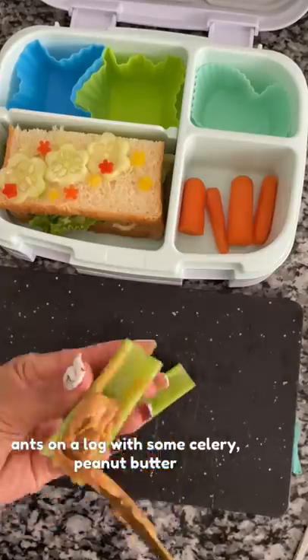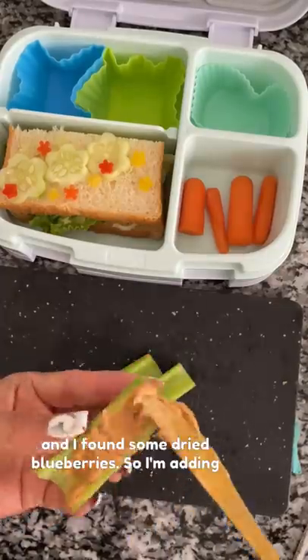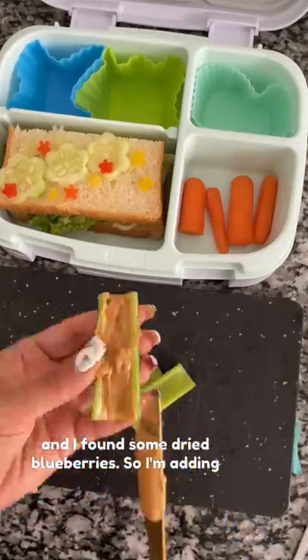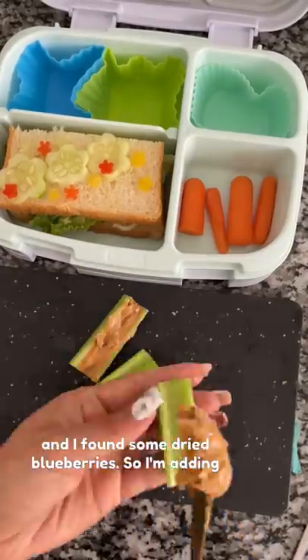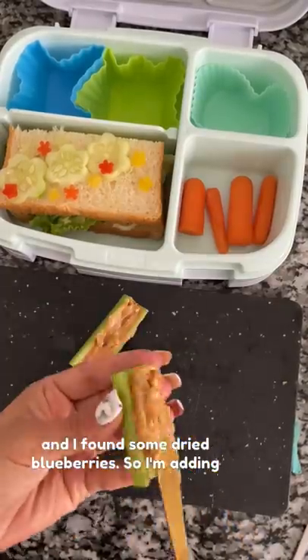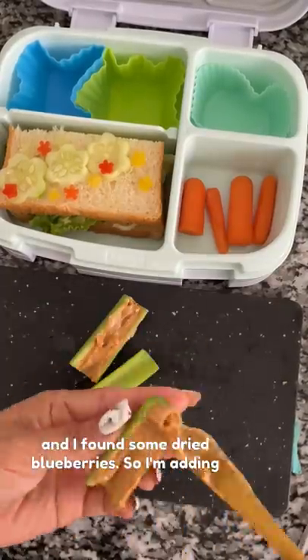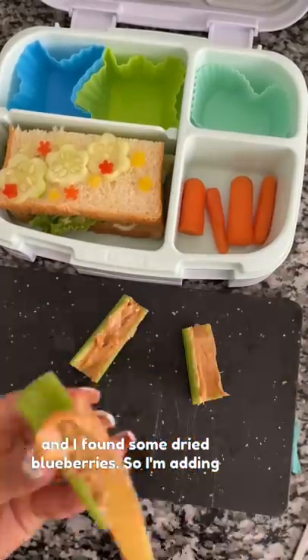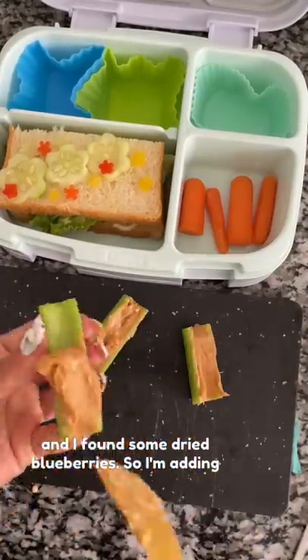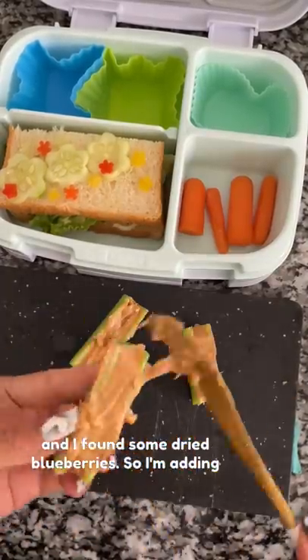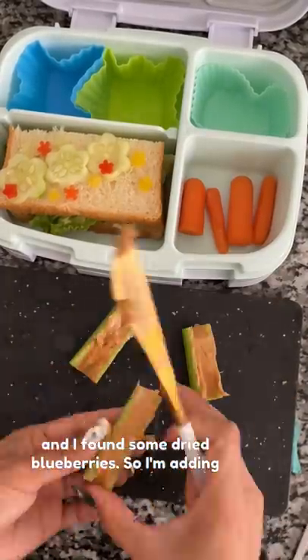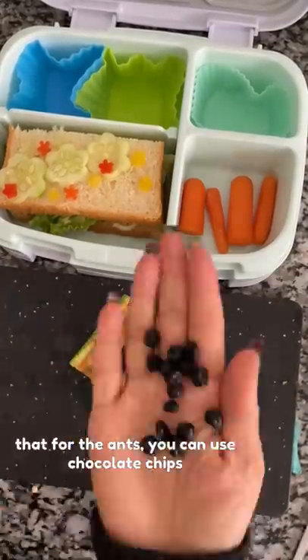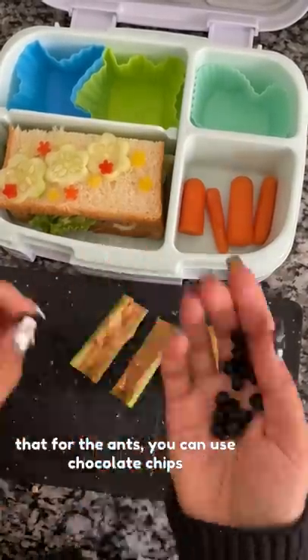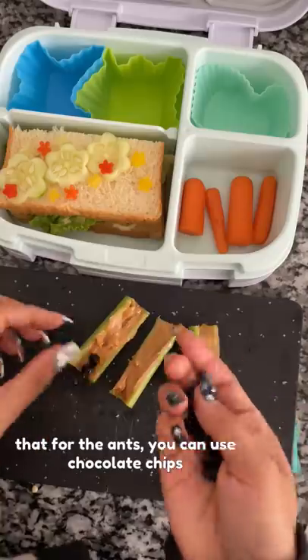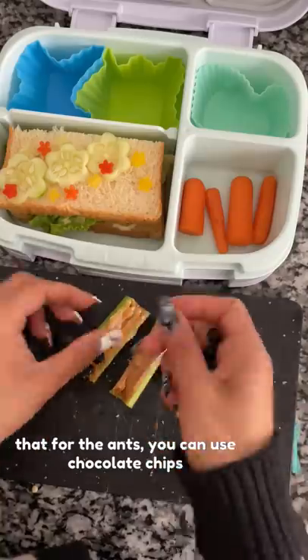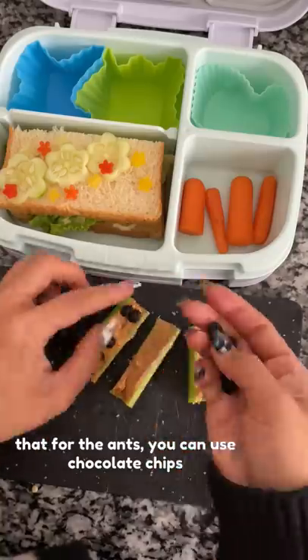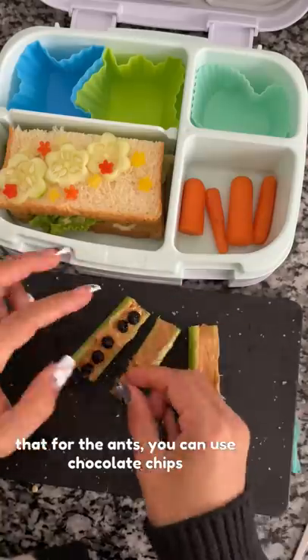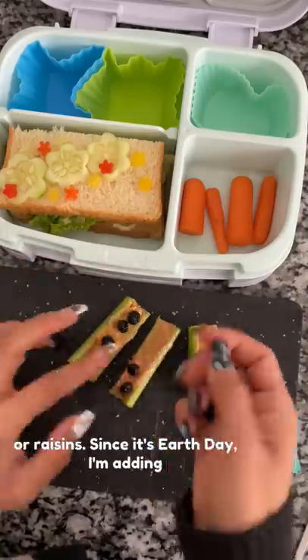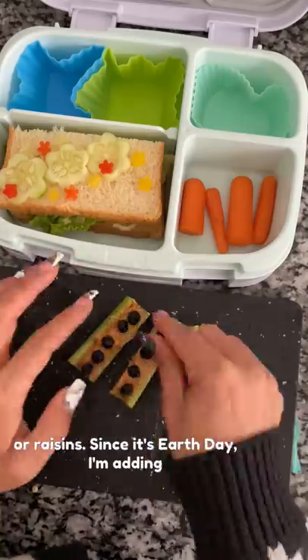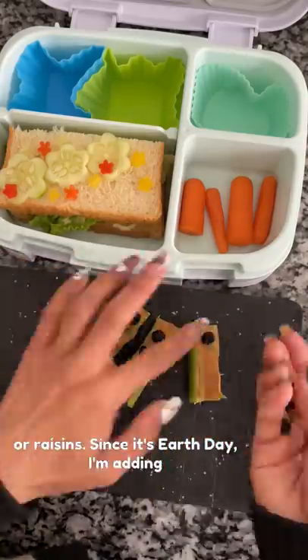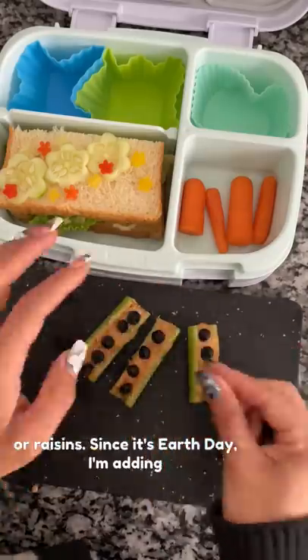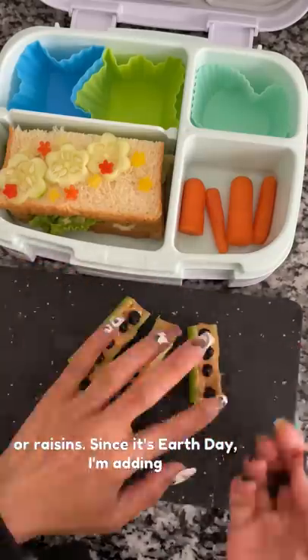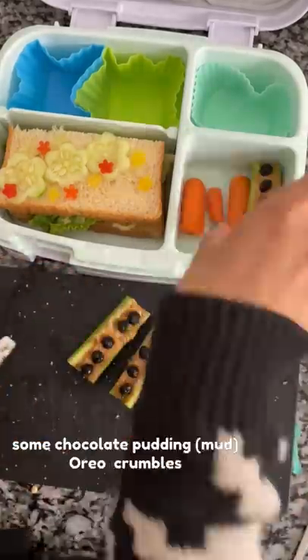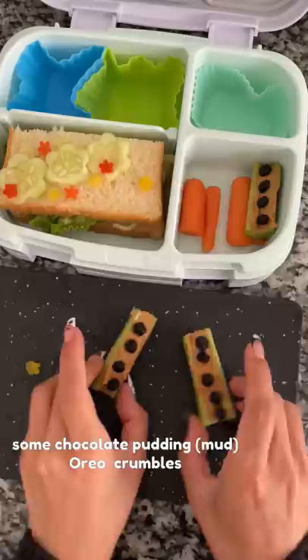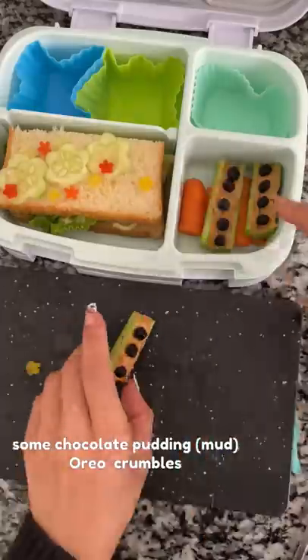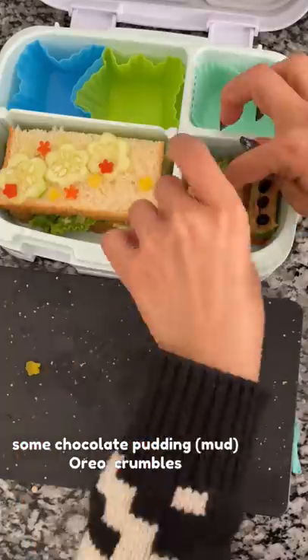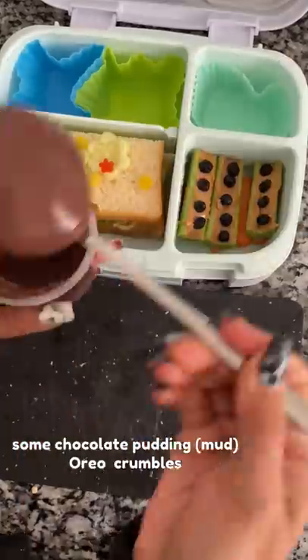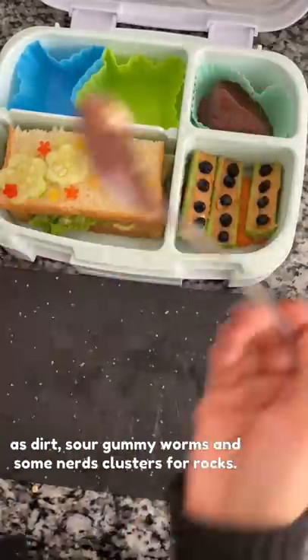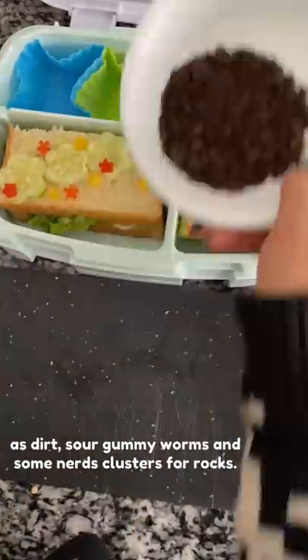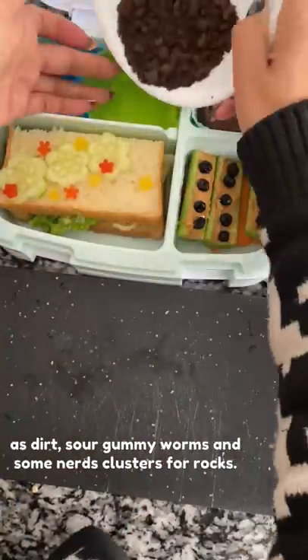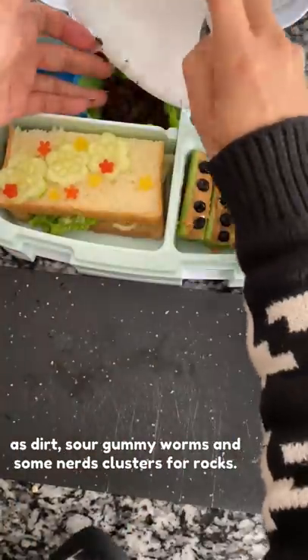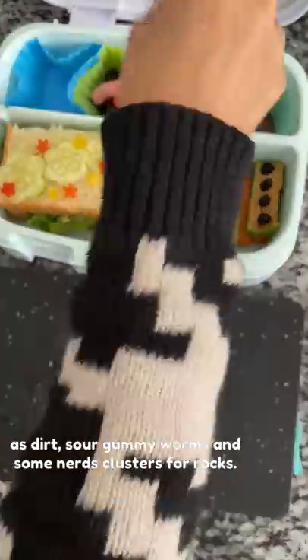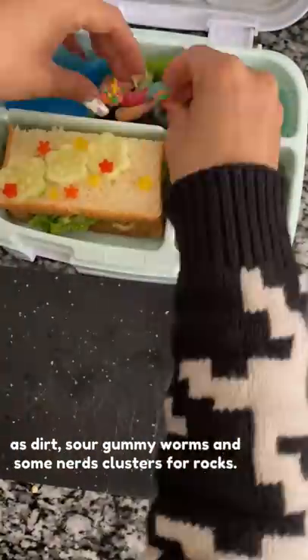I found some dried blueberries so I'm adding those for the ants — you can use chocolate chips or raisins. Since it's Earth Day, I'm adding some chocolate pudding with Oreo crumbles as dirt, sour gummy worms, and some Nerds clusters for rocks.